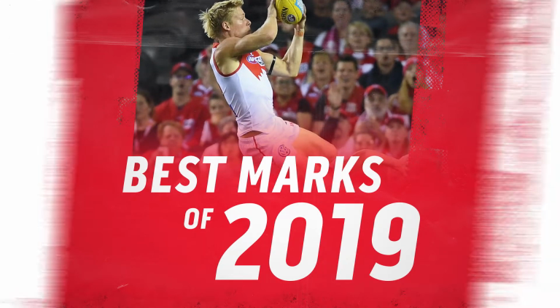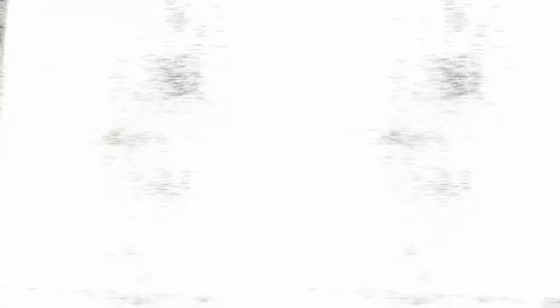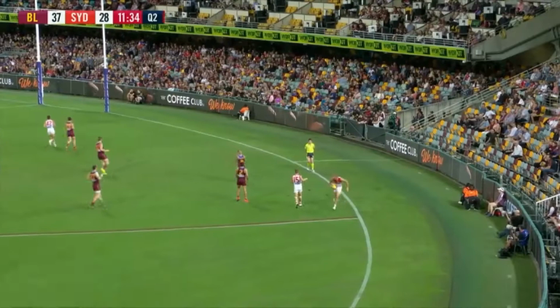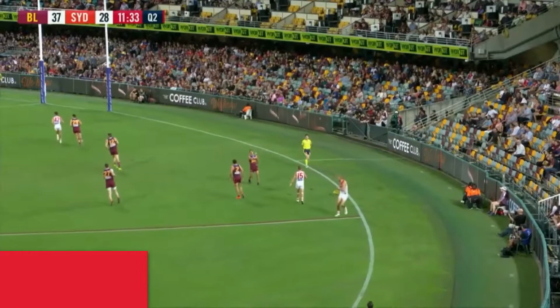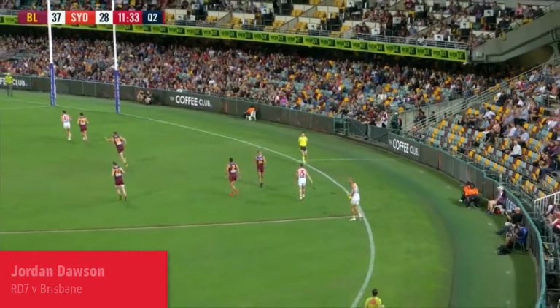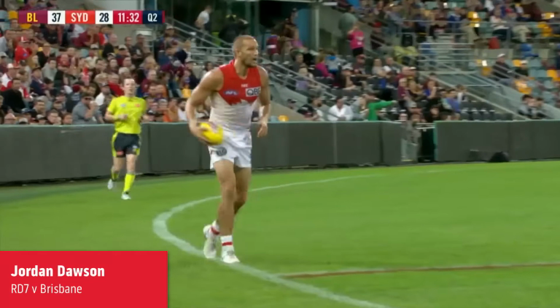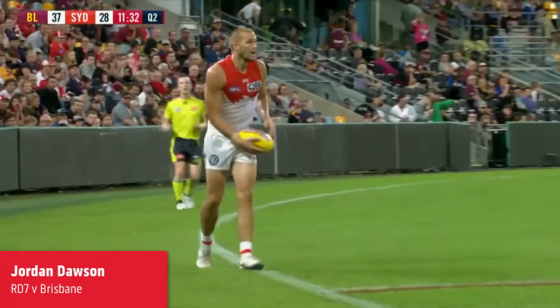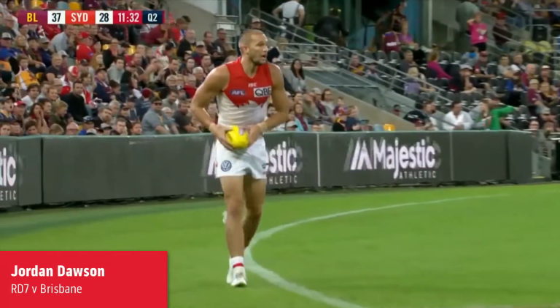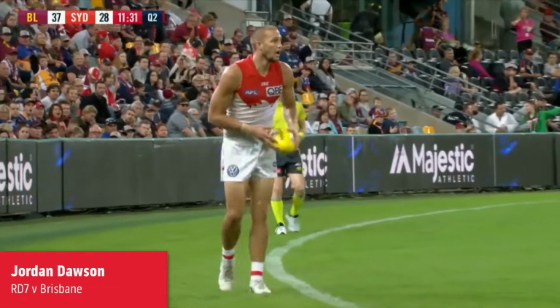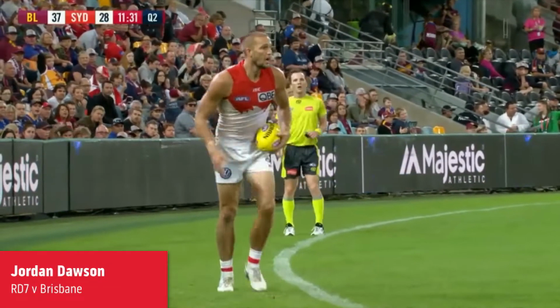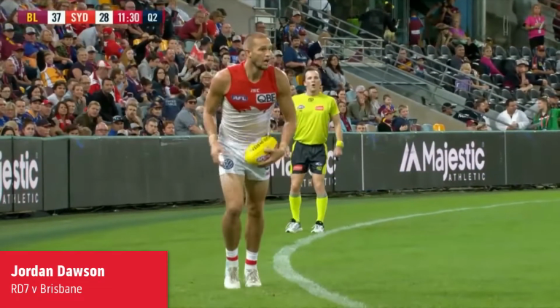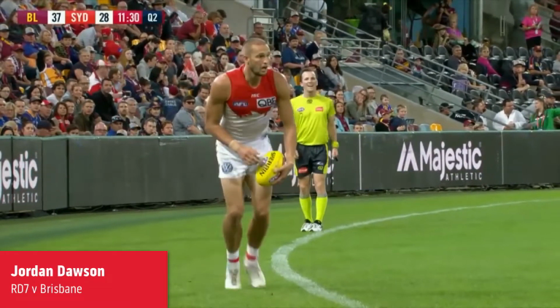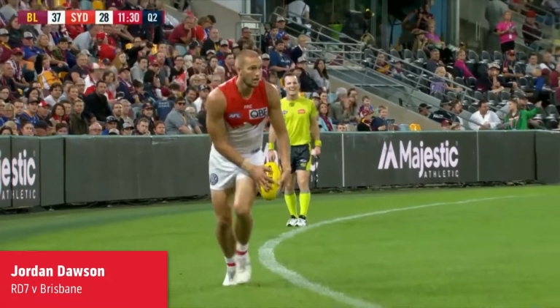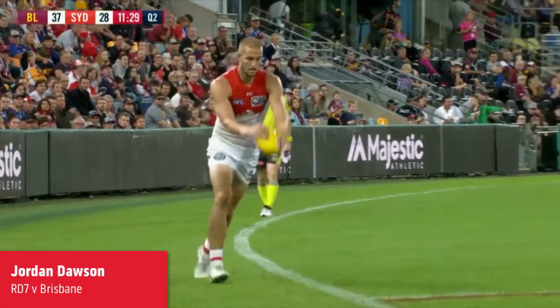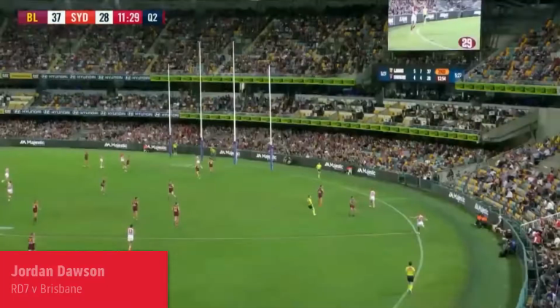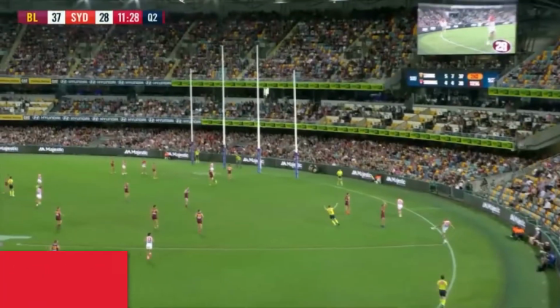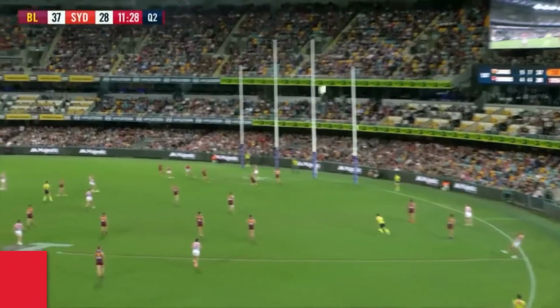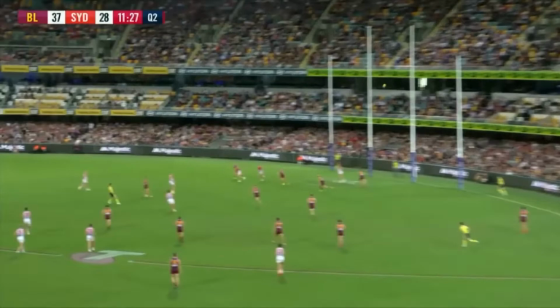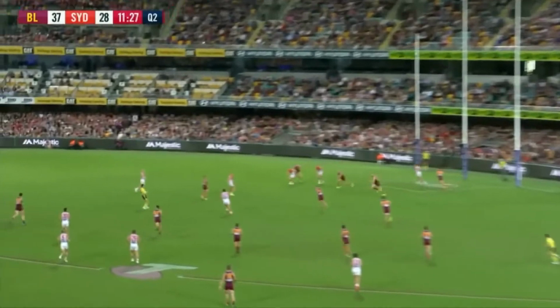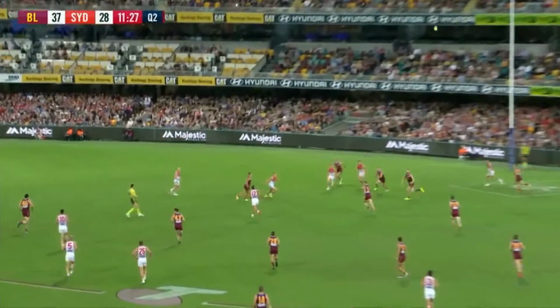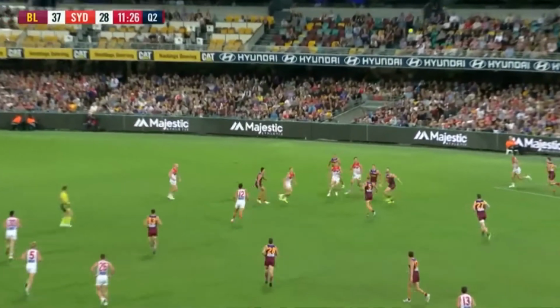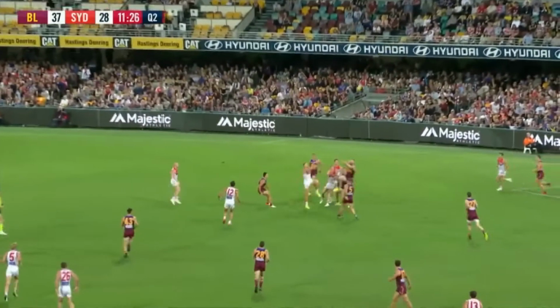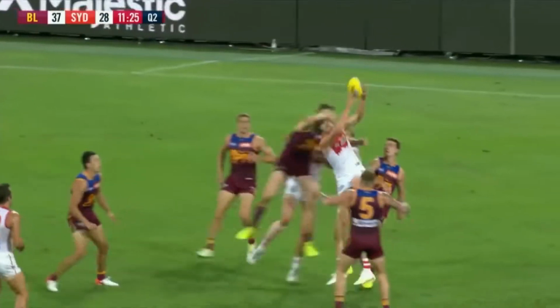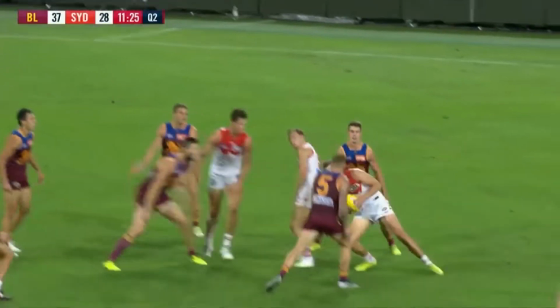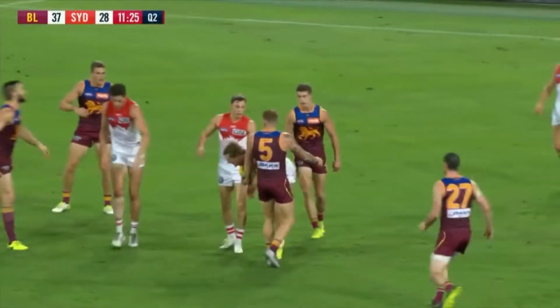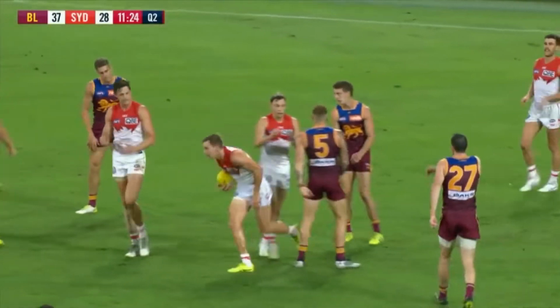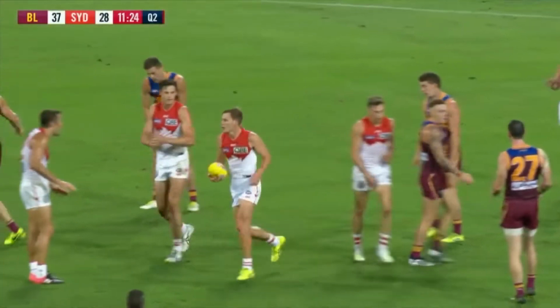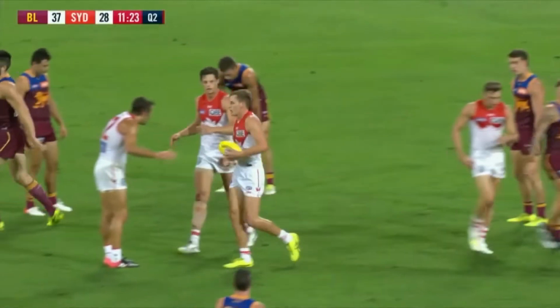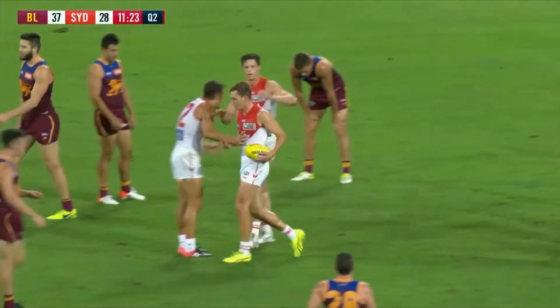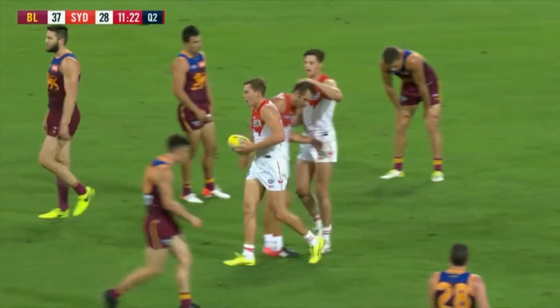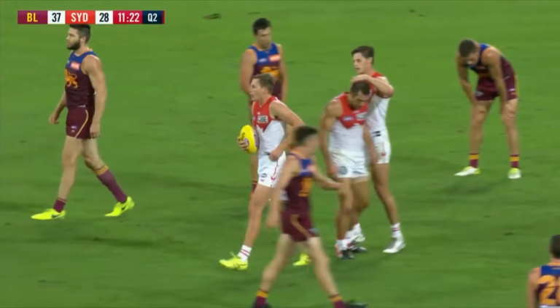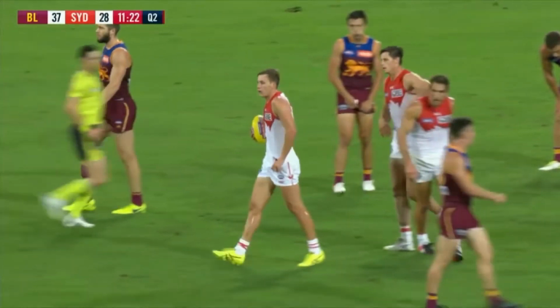It was perfect placement to ensure he takes the mark, not so good in terms of actually kicking the goal. So Reid does the team thing. Lots of hands fly, and the hands gripped around the footy are Sydney hands.